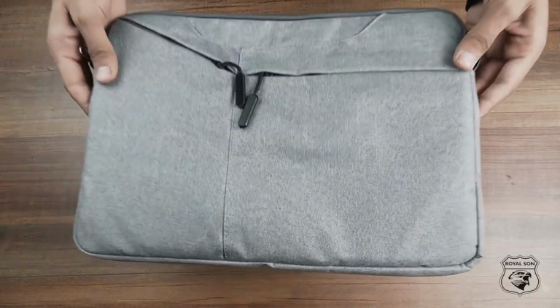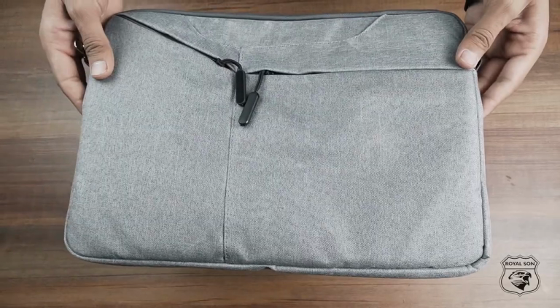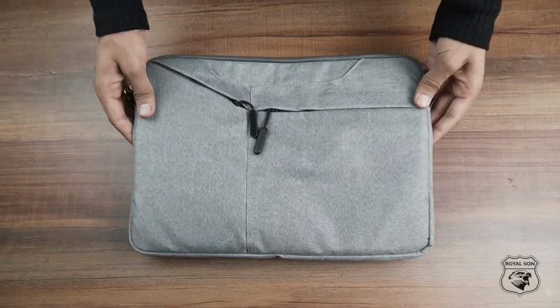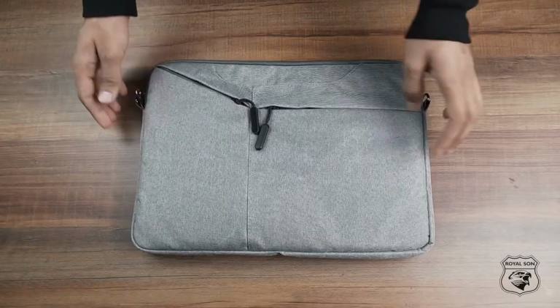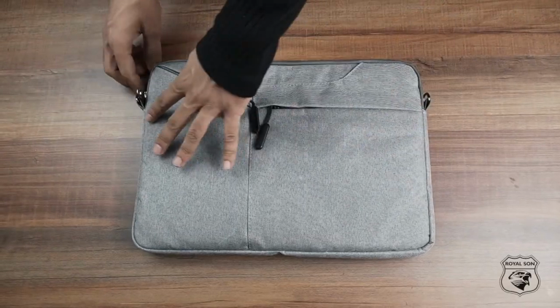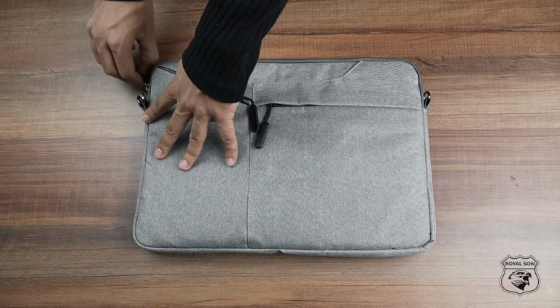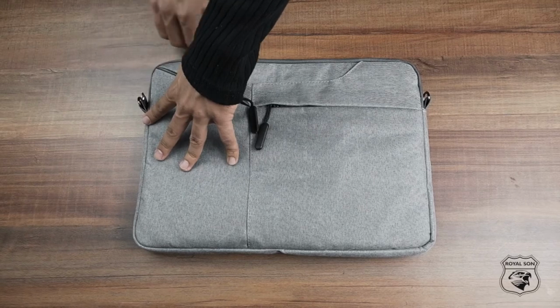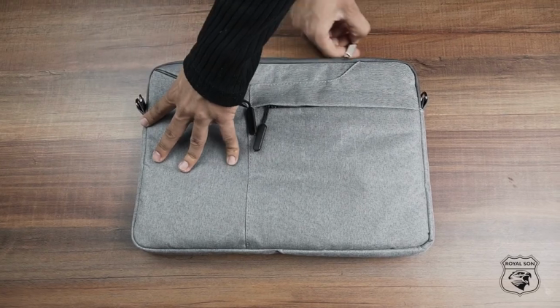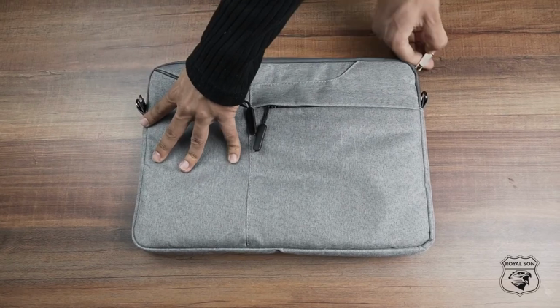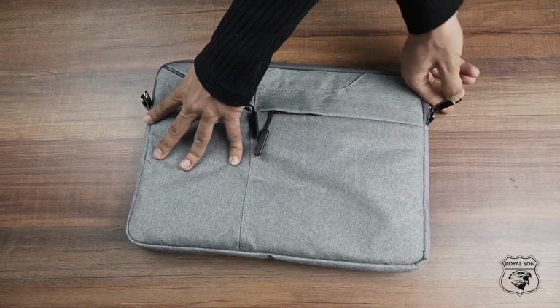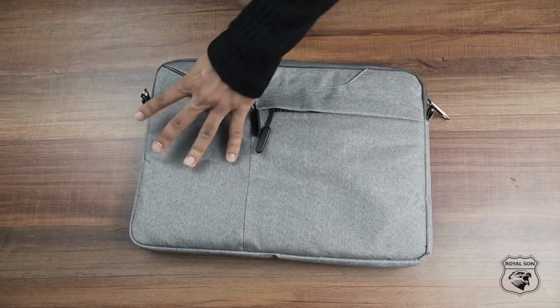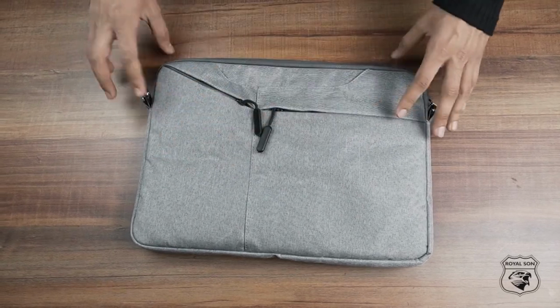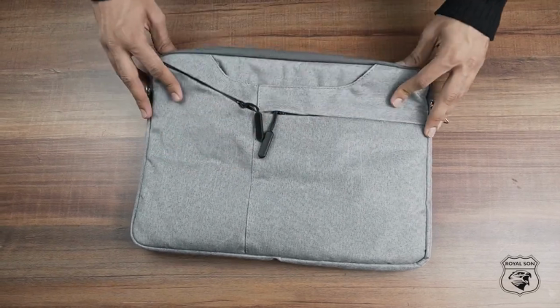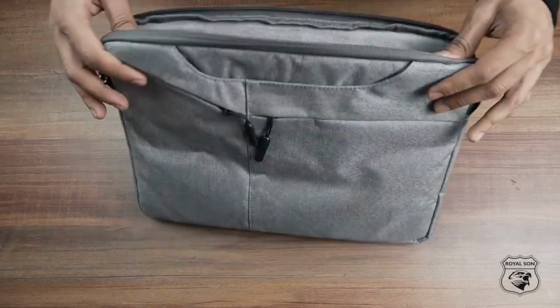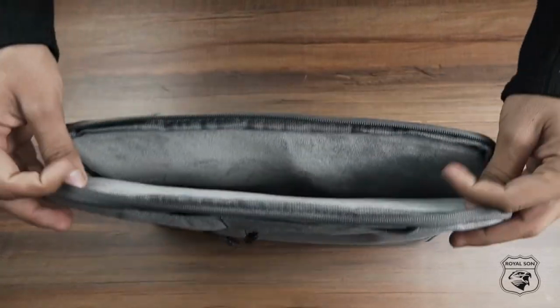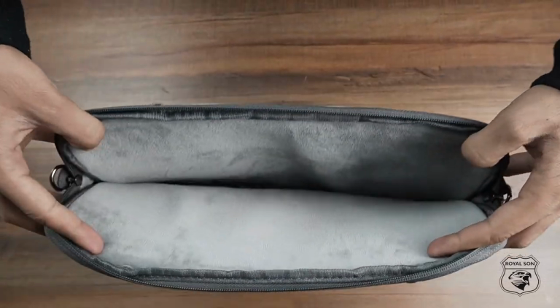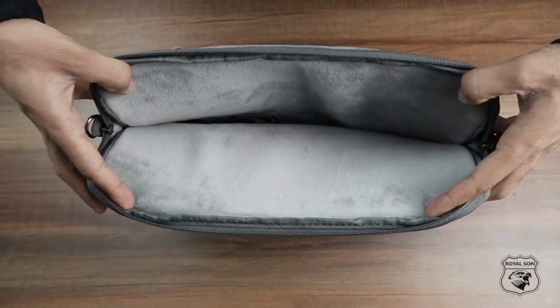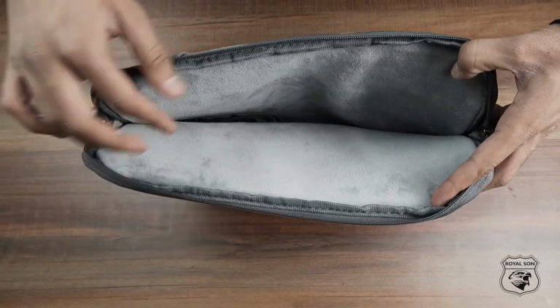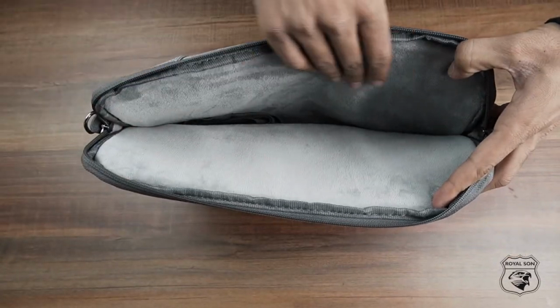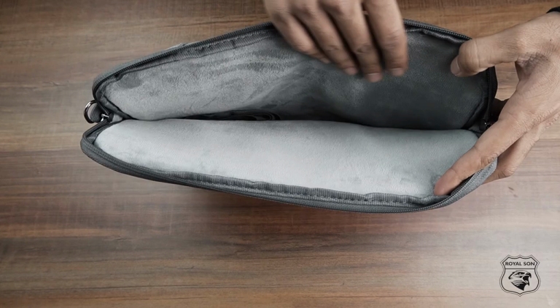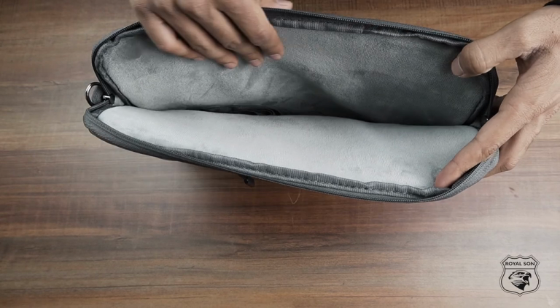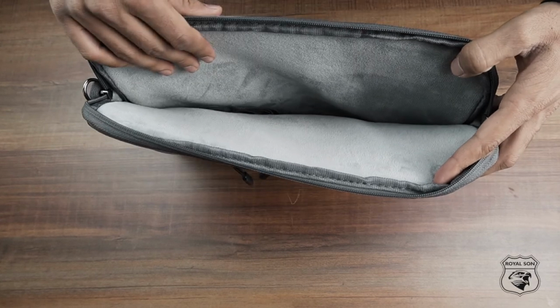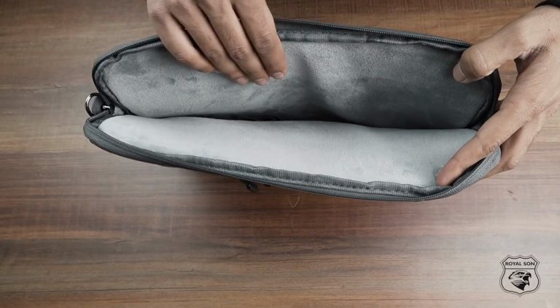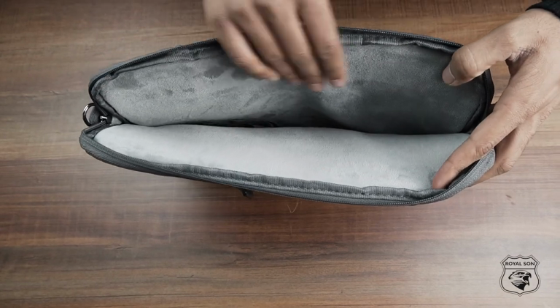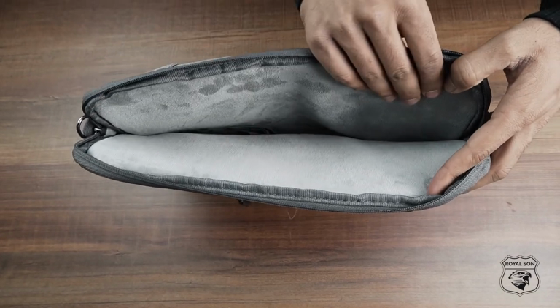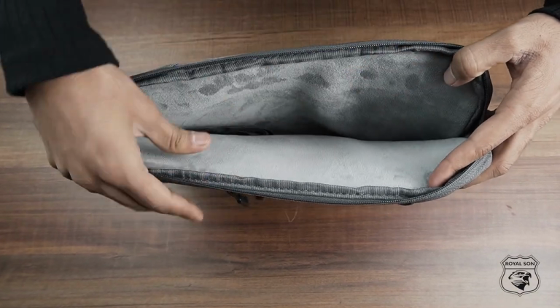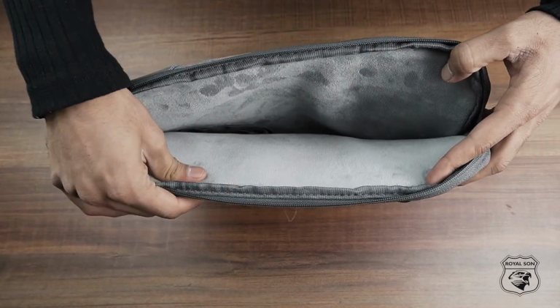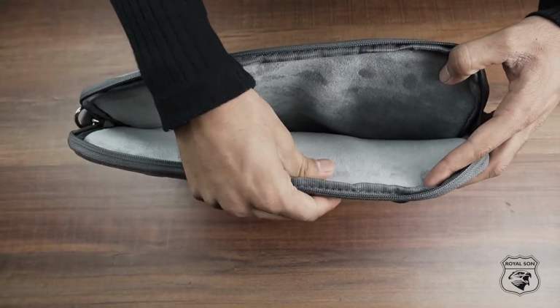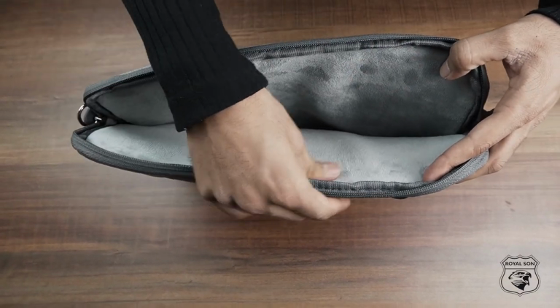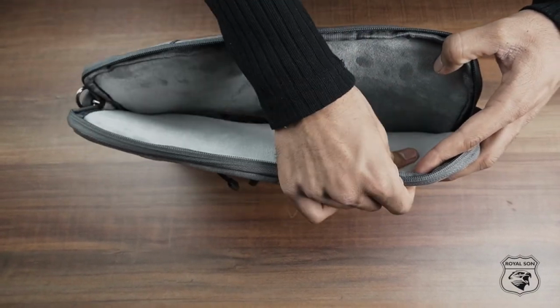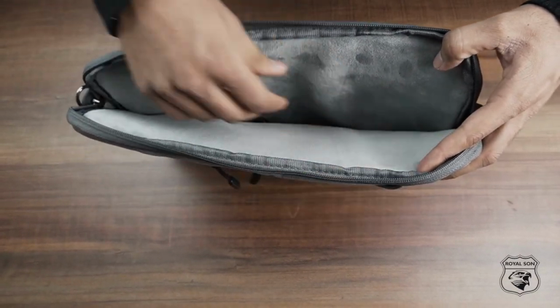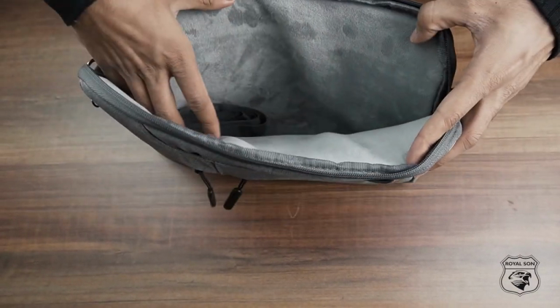Its laptop compartment comes with dual zippered accessibility with thick foam padding that can carry up to a 14 inch laptop, MacBook, or notebook, and it protects them very well.